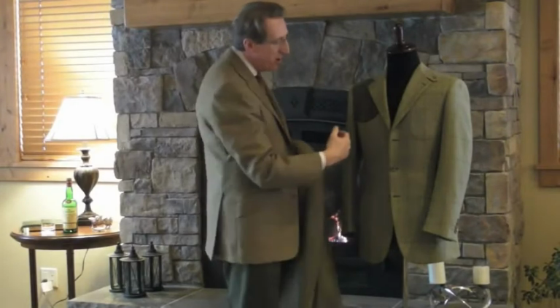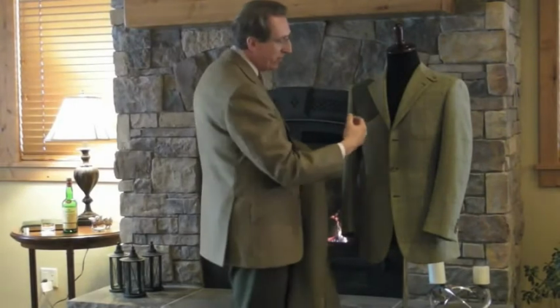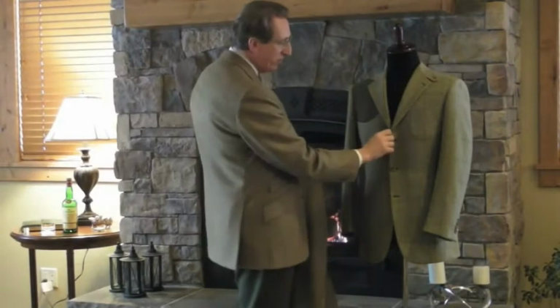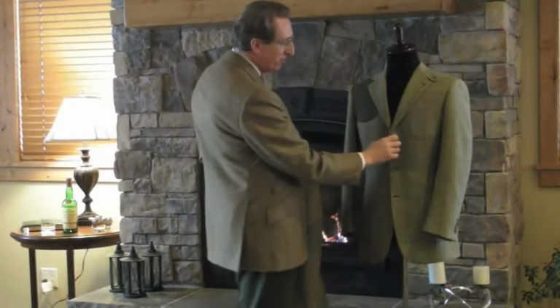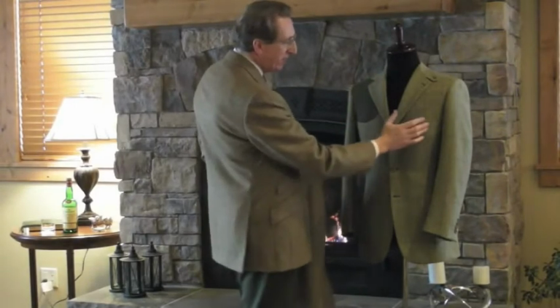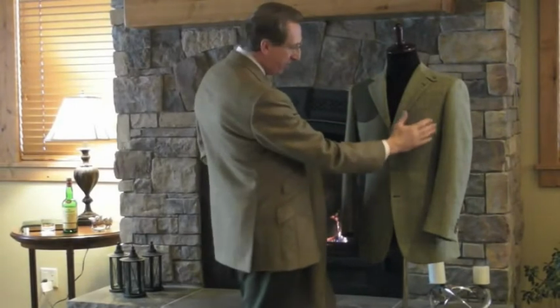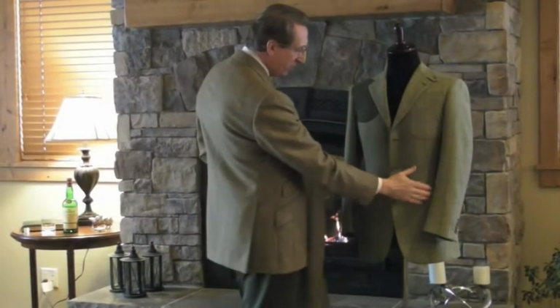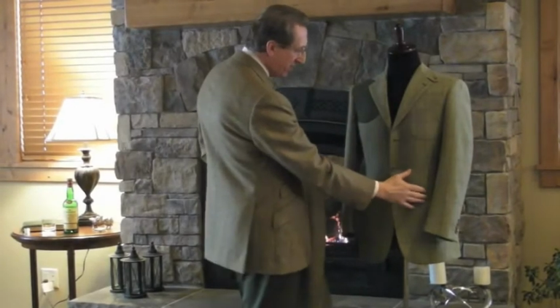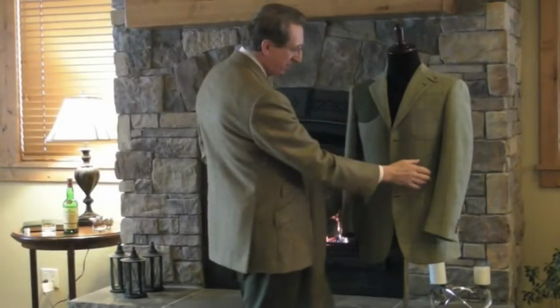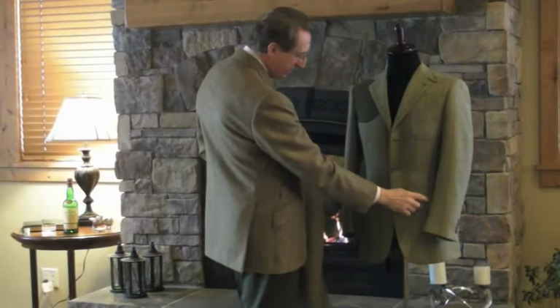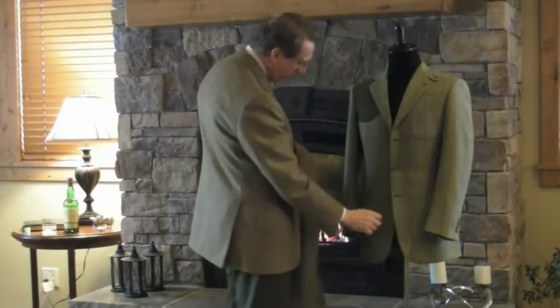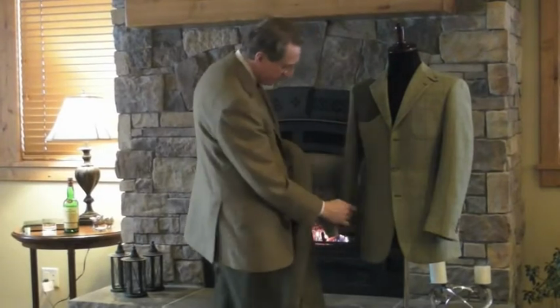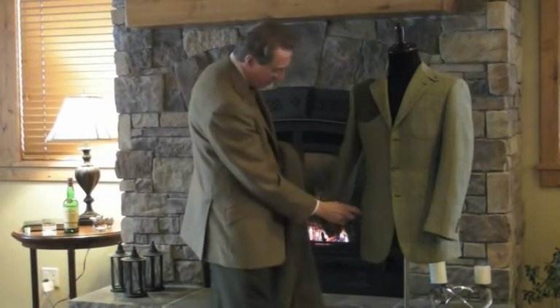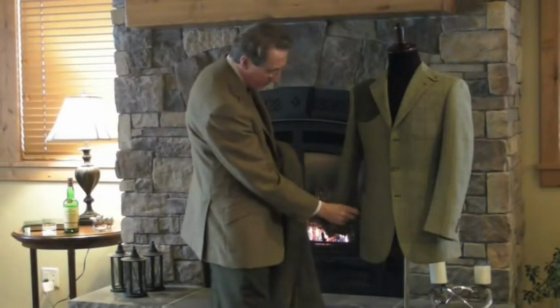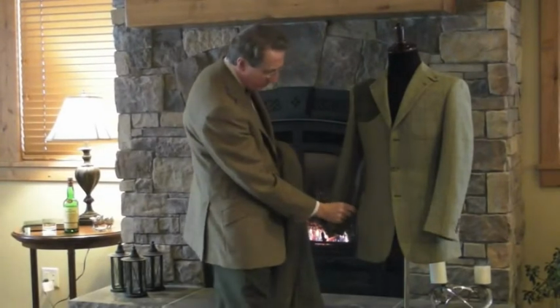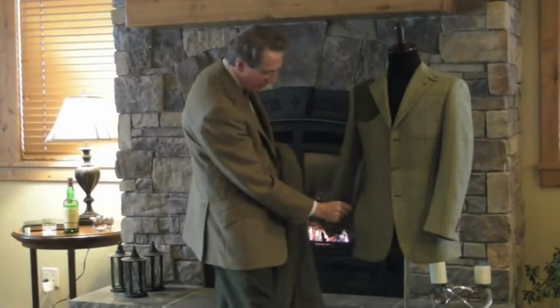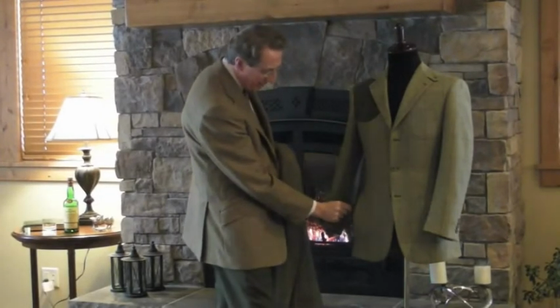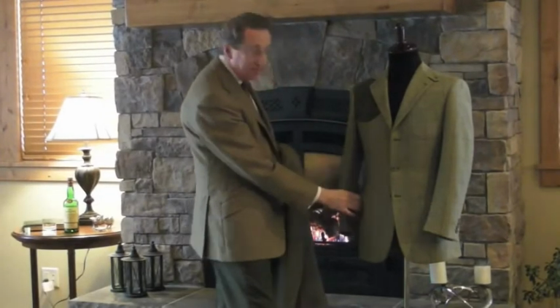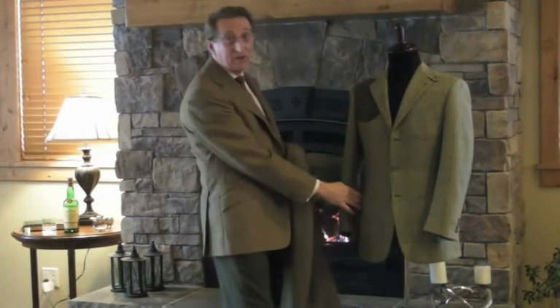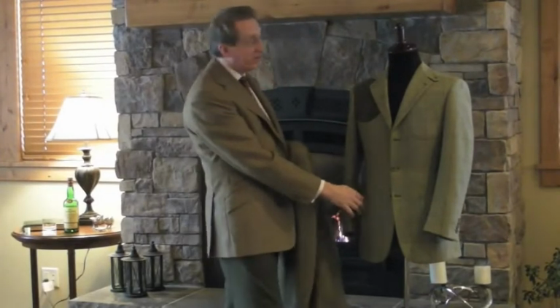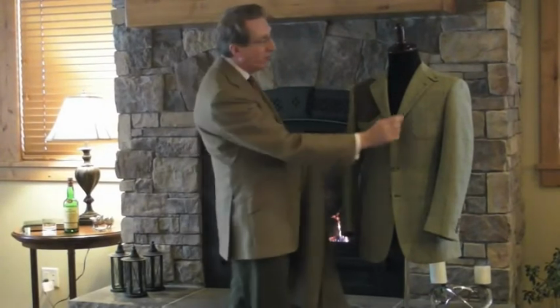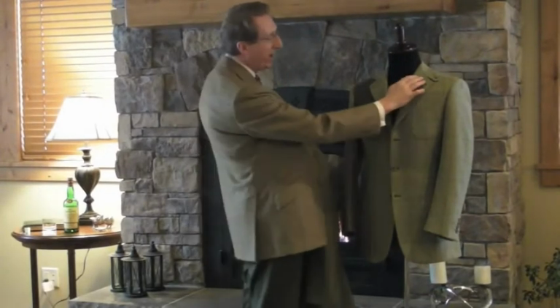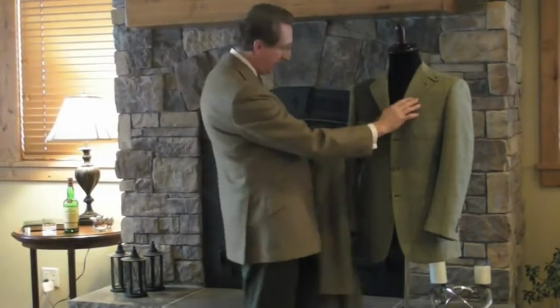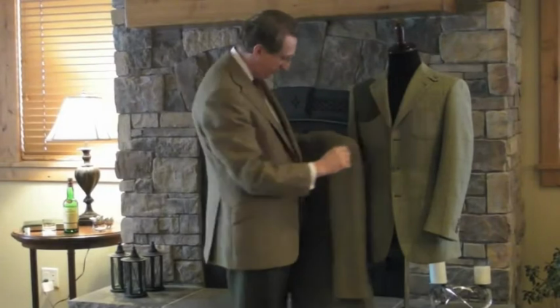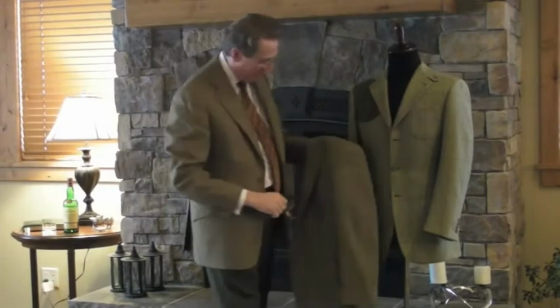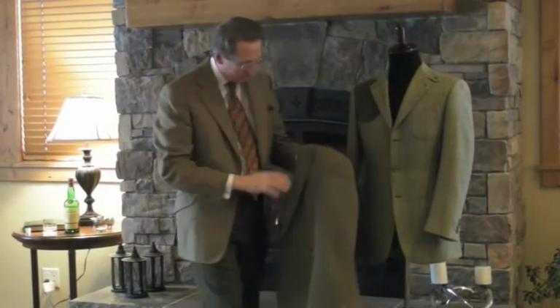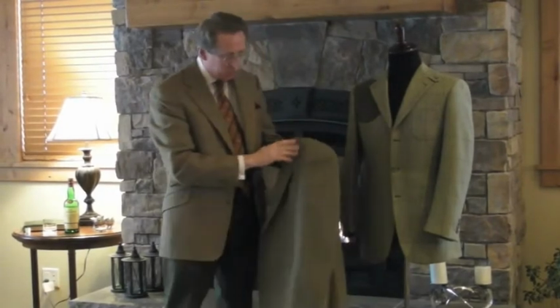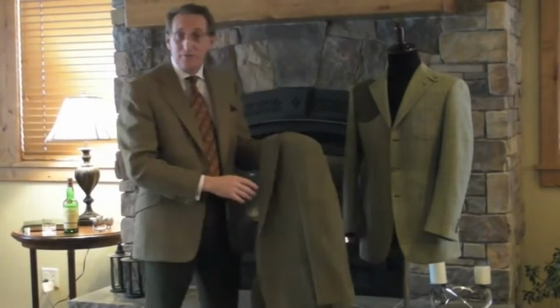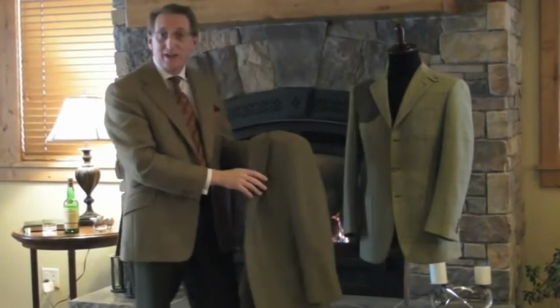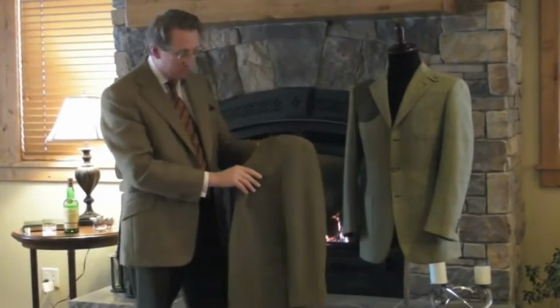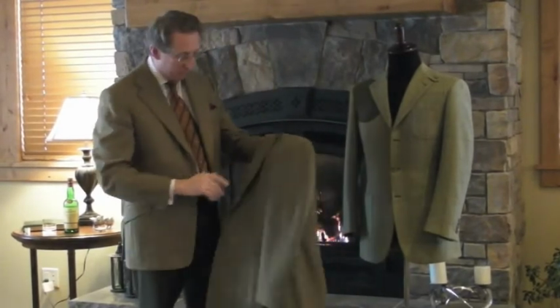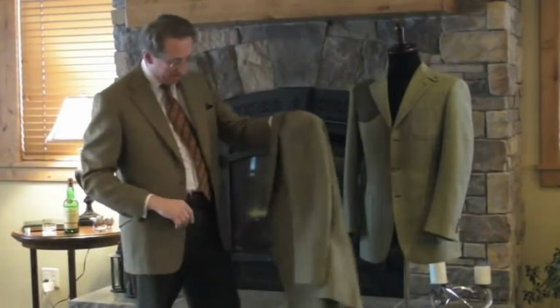The Poachers Jacket has three patch pockets. The lower two, as you may be able to see here, have inverted pleats. It also has a throat latch — on this one it's a removable throat latch.